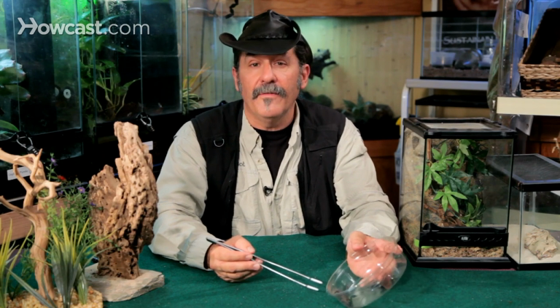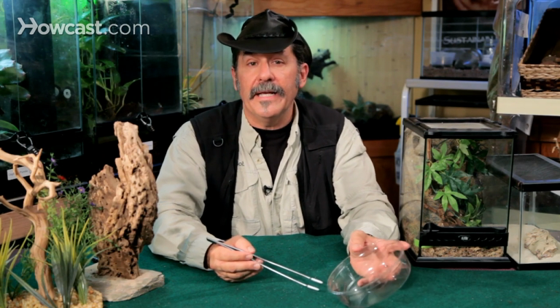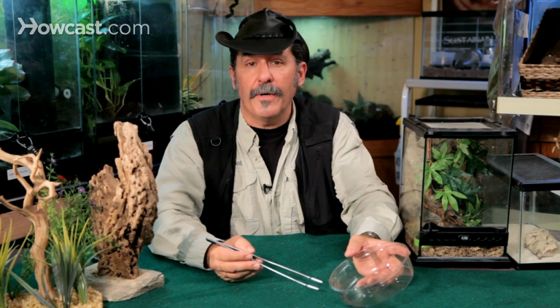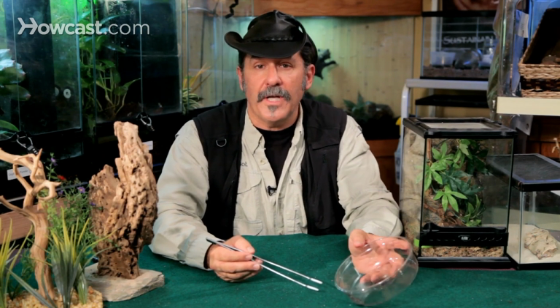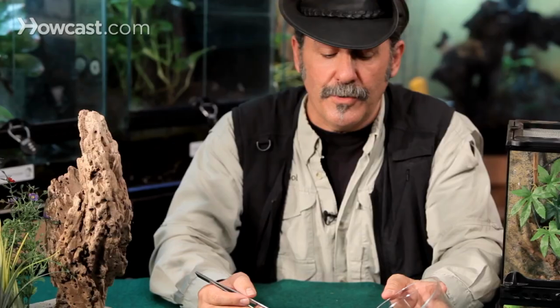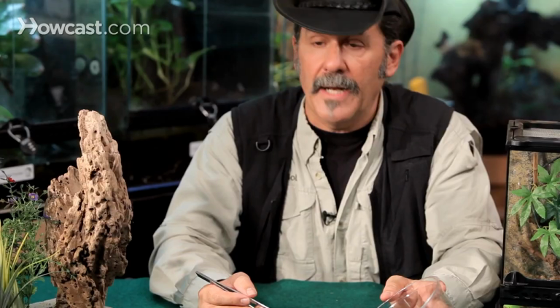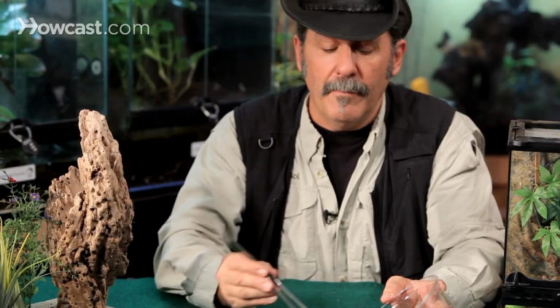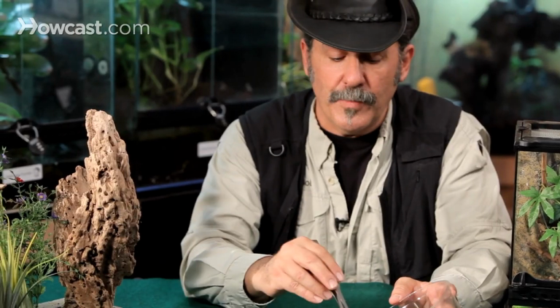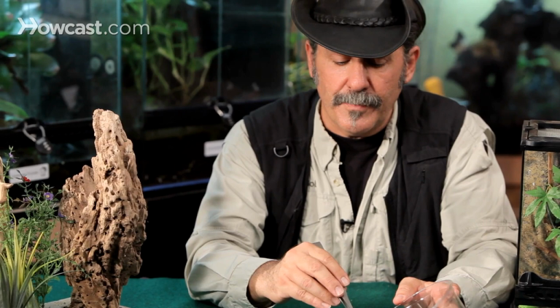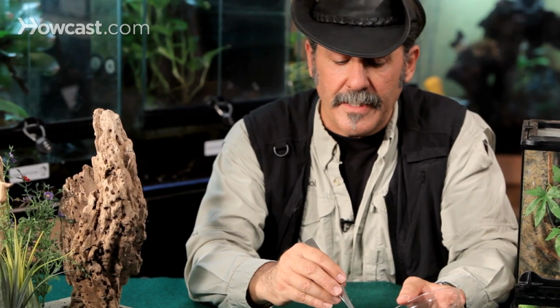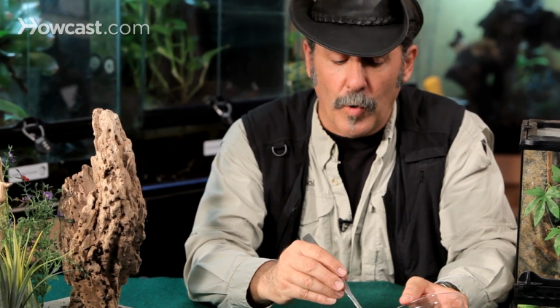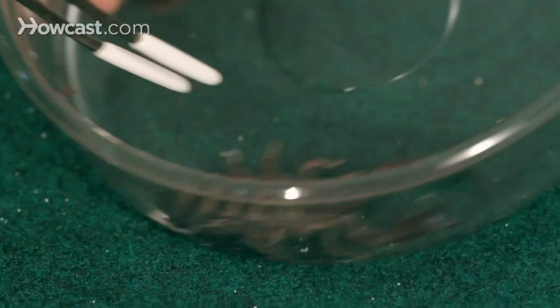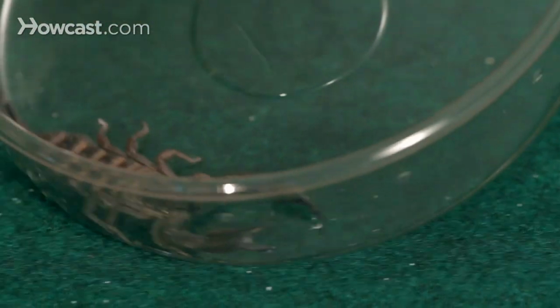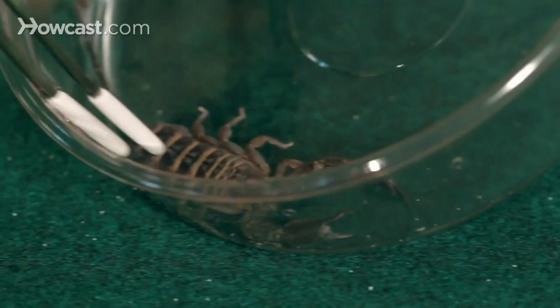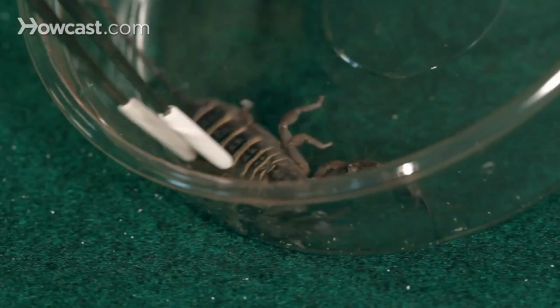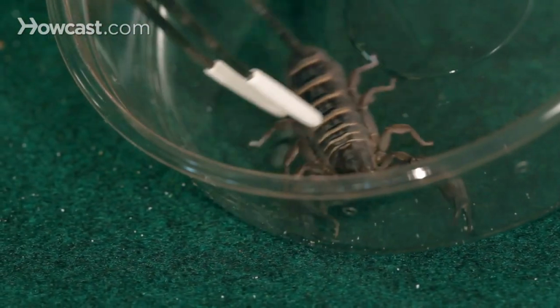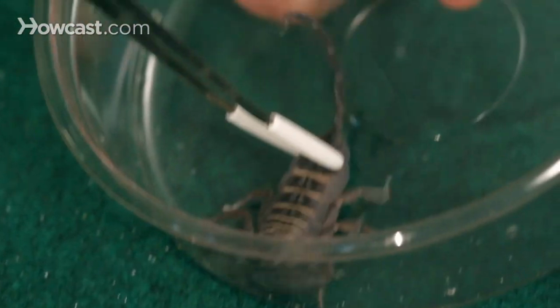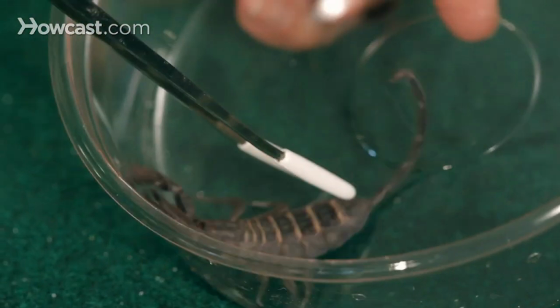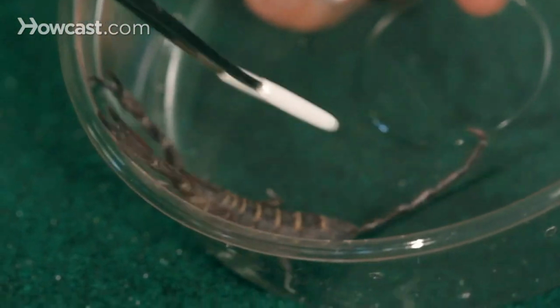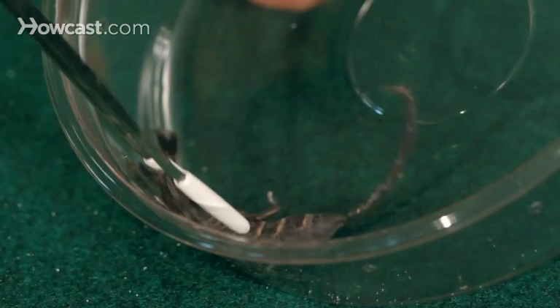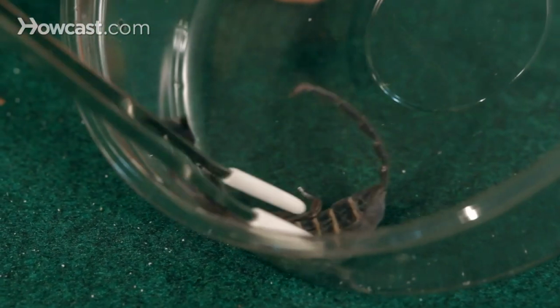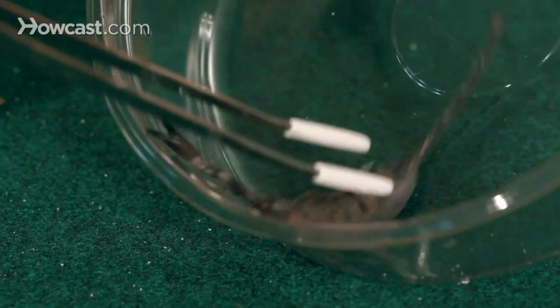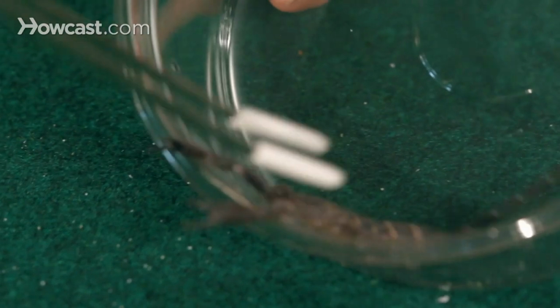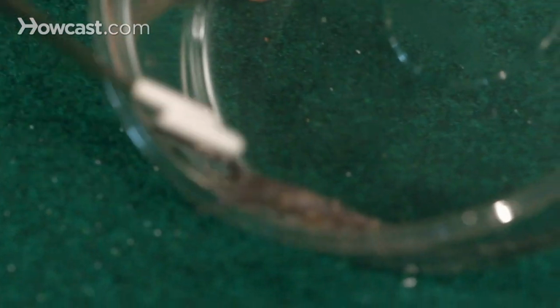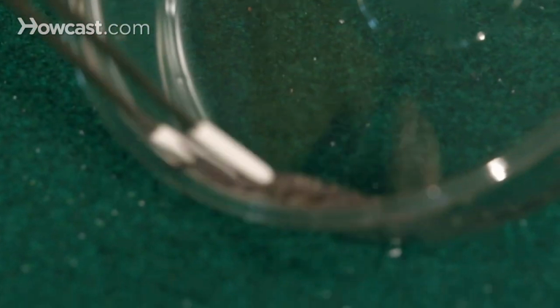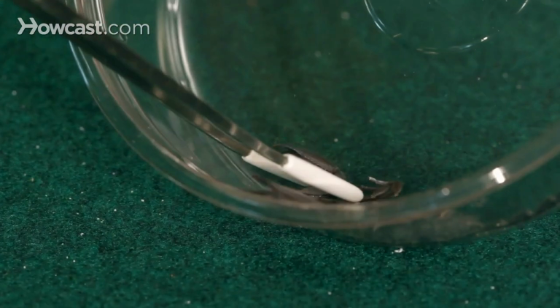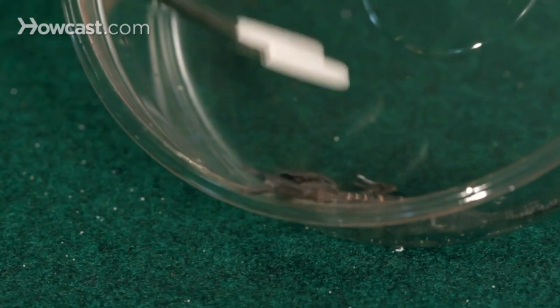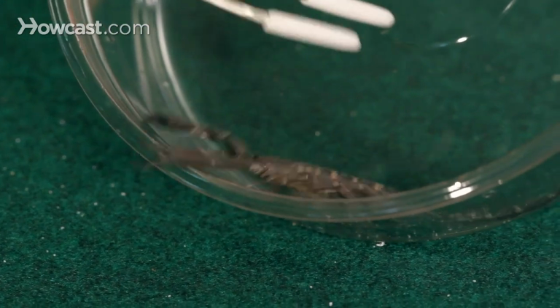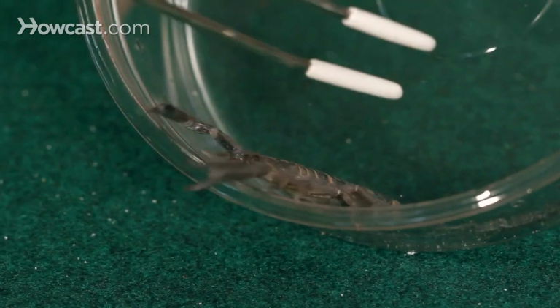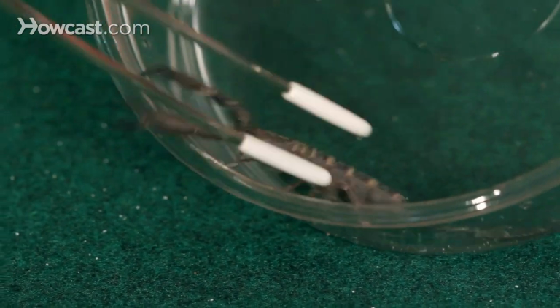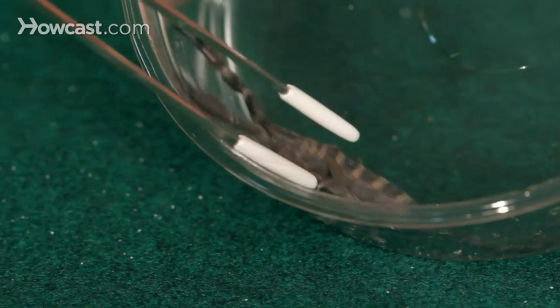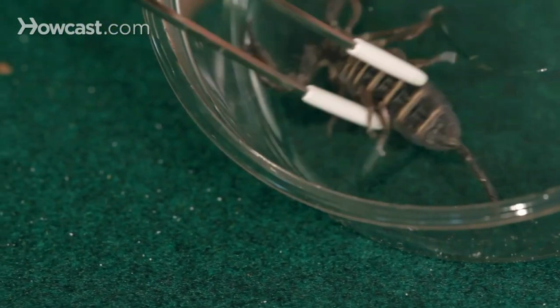If you're an inexperienced keeper, do not mess with this particular scorpion. There's the very thin tail, very thin stinger — don't let it fool you. You really should look at the claws if you're determining the toxicity of an animal.